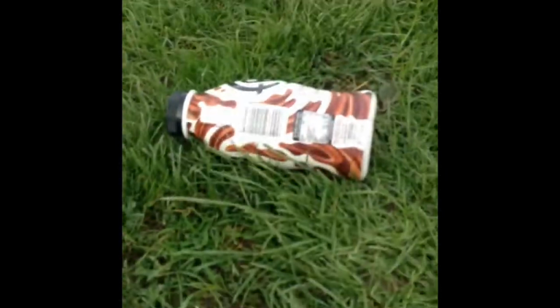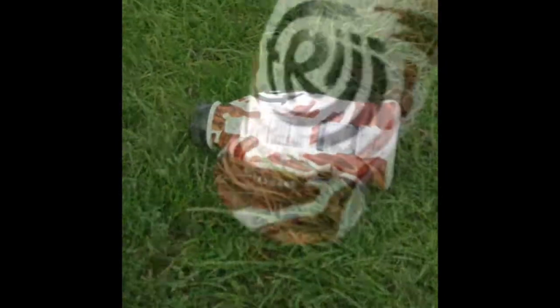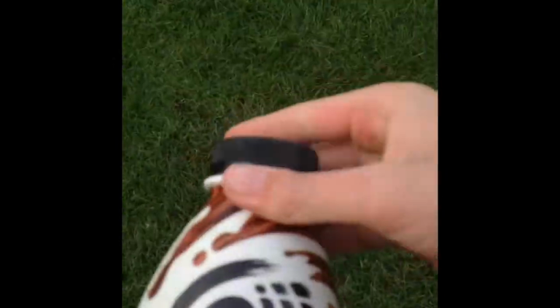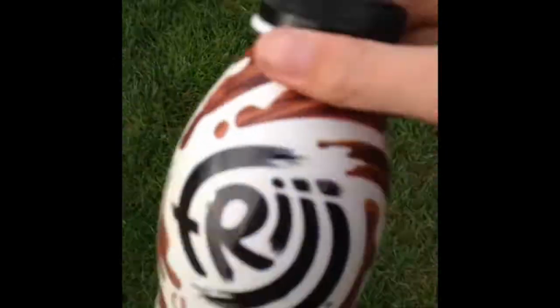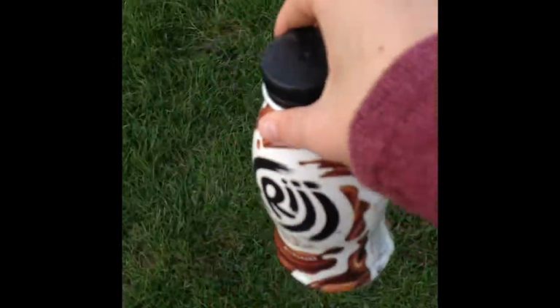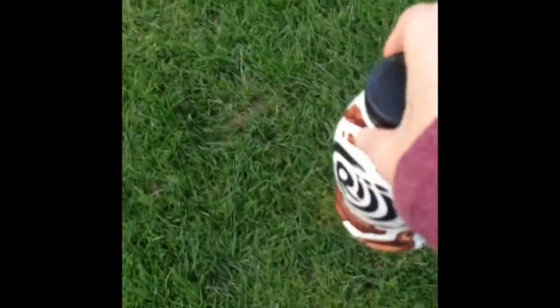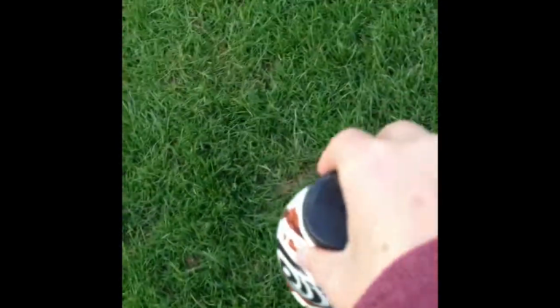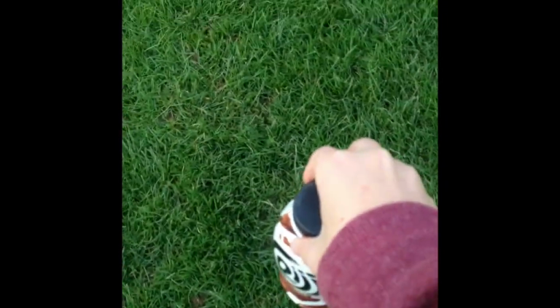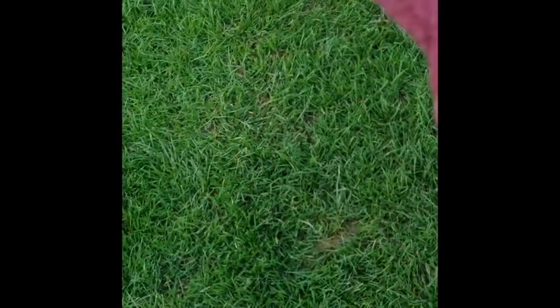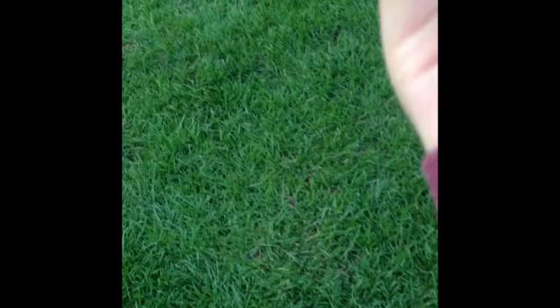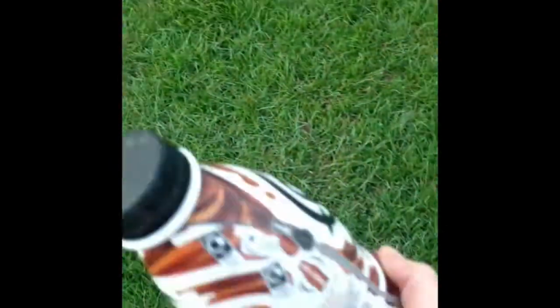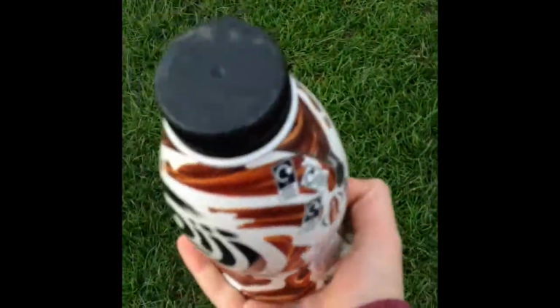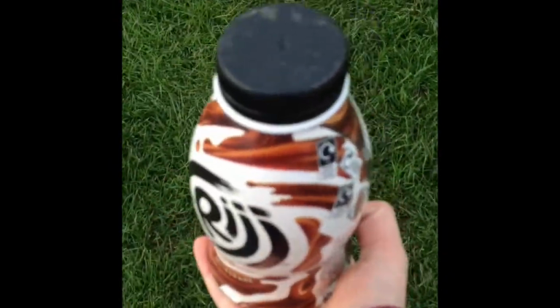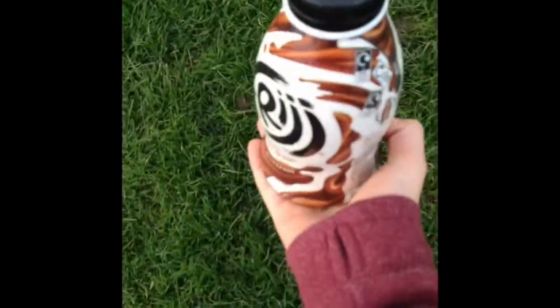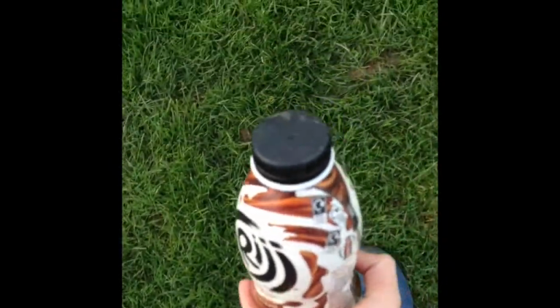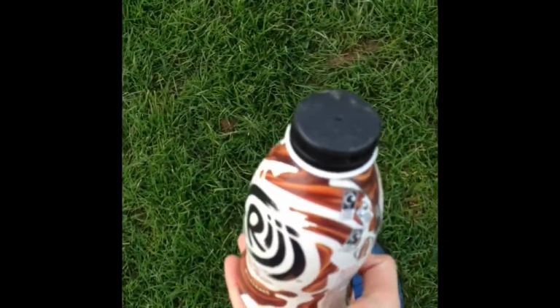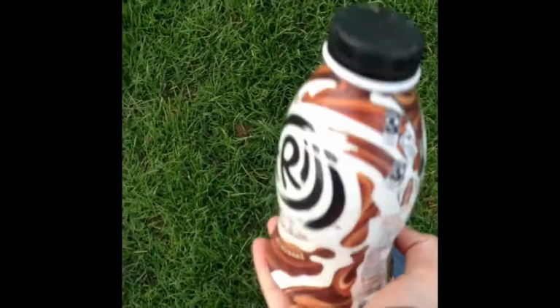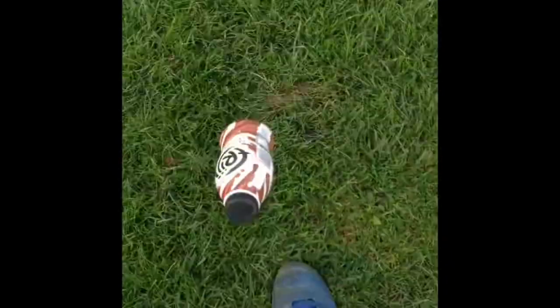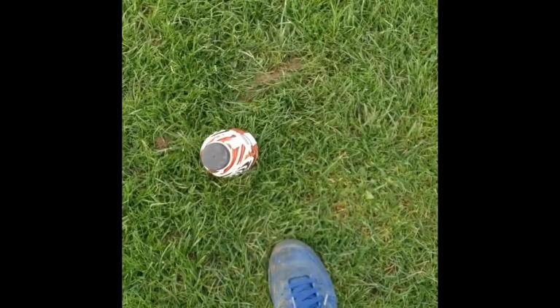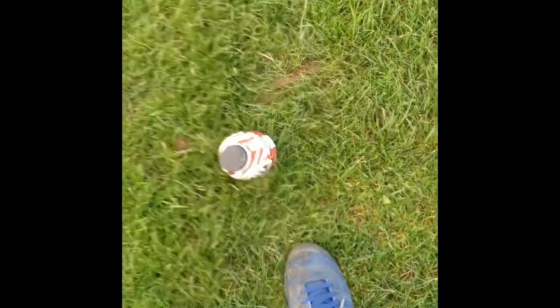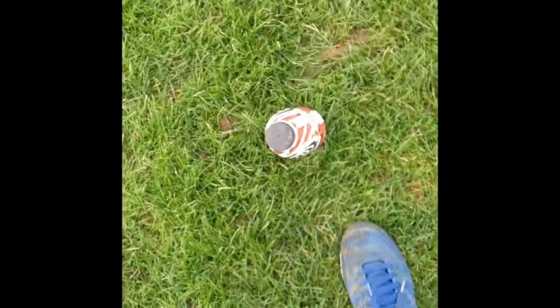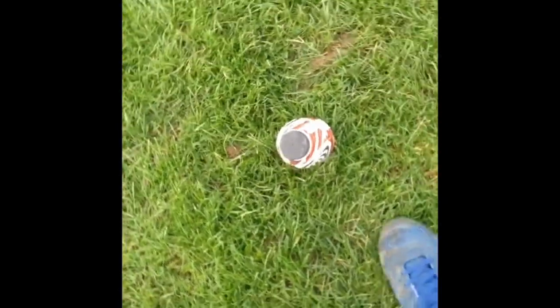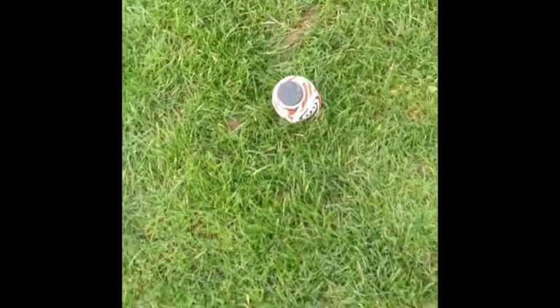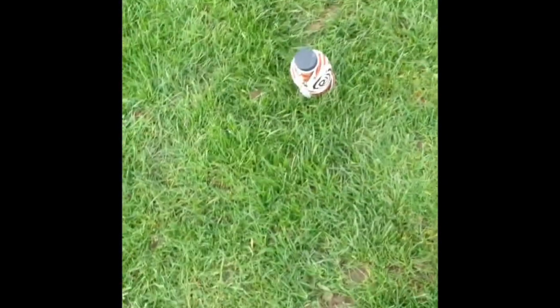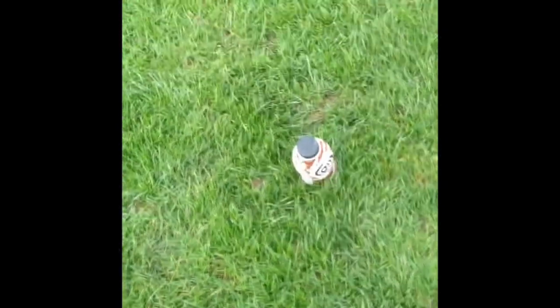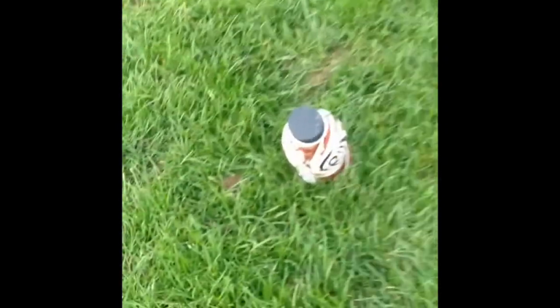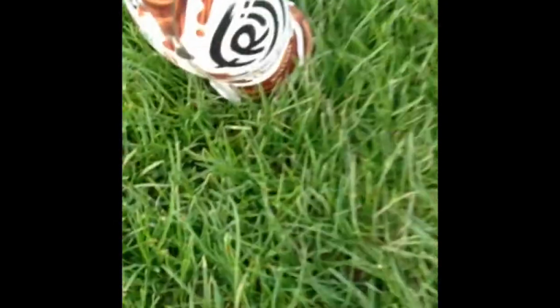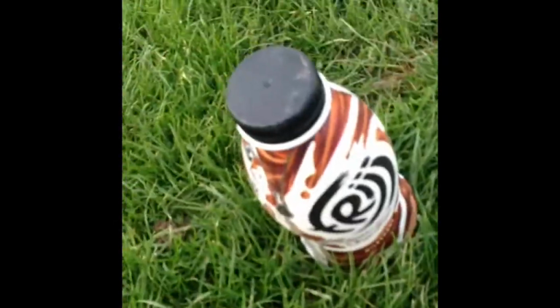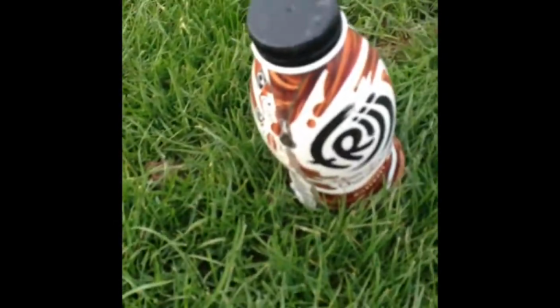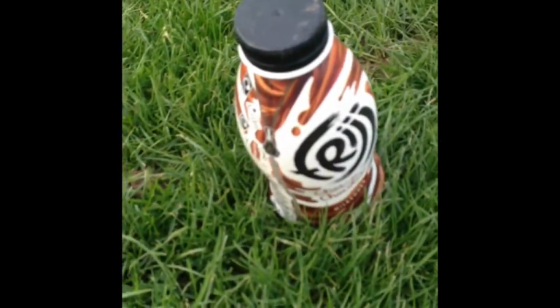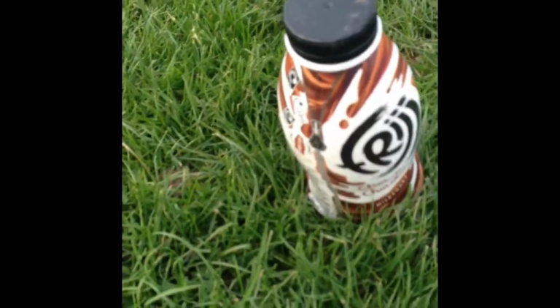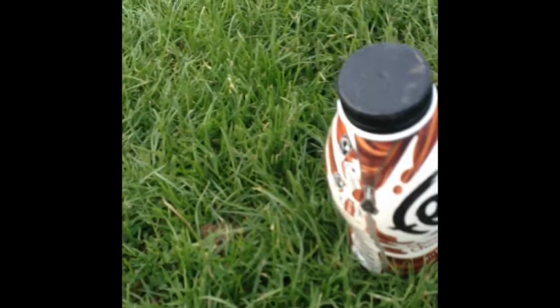Let's go on to the next trick shot. What we're going to do is we're going to flip it into our hands like that. So I've flipped it into my hands, and then flip it. Oh, no way, I actually did it first try. Oh my gosh, guys, I've done it.